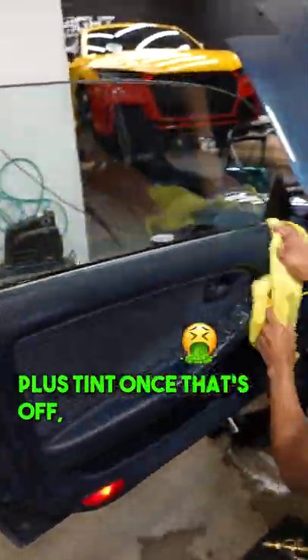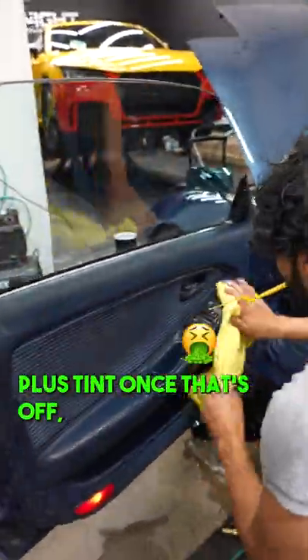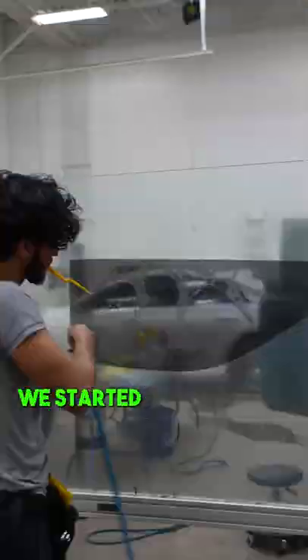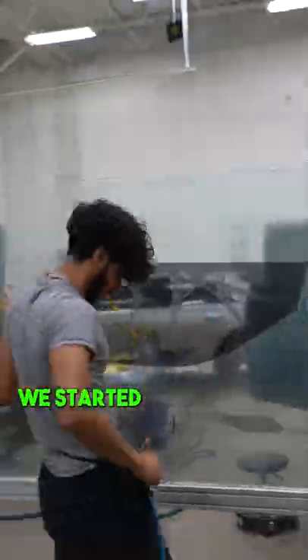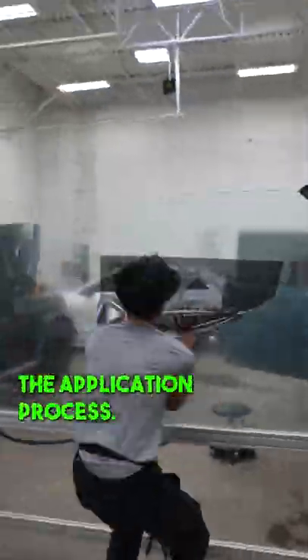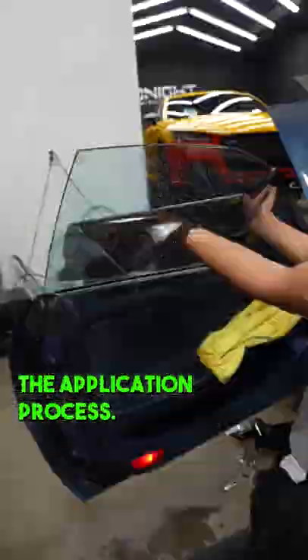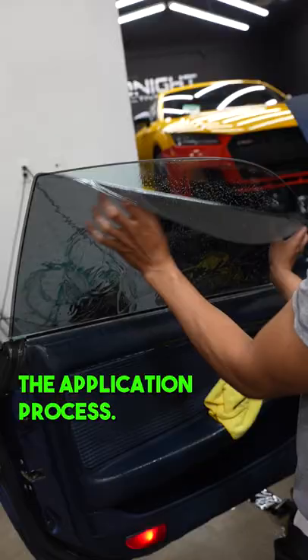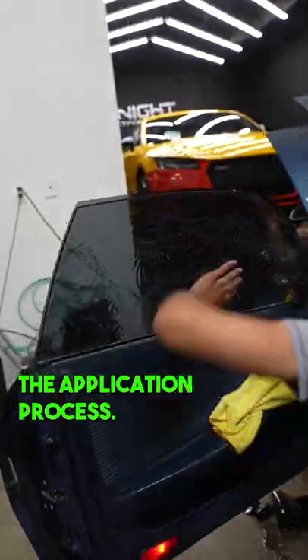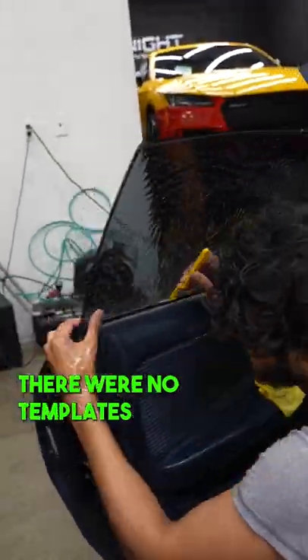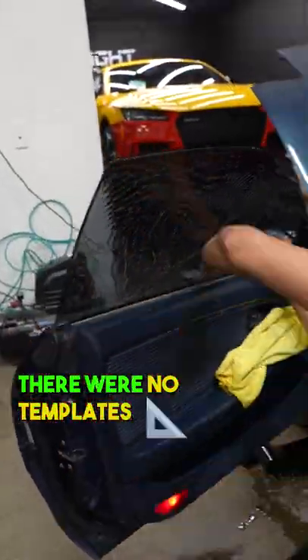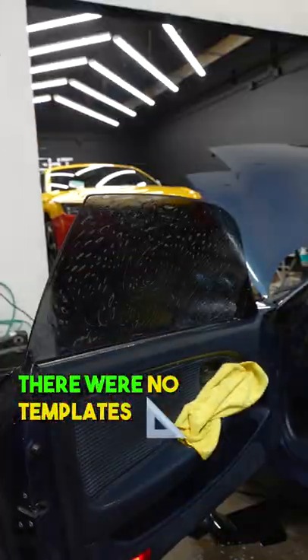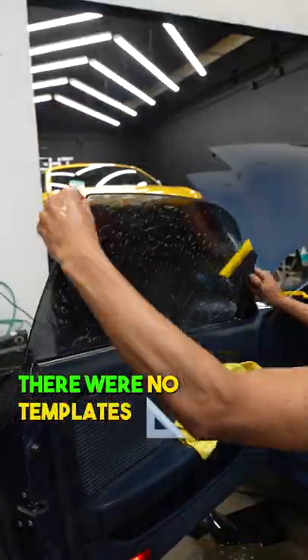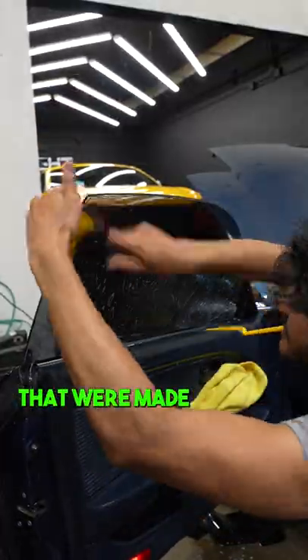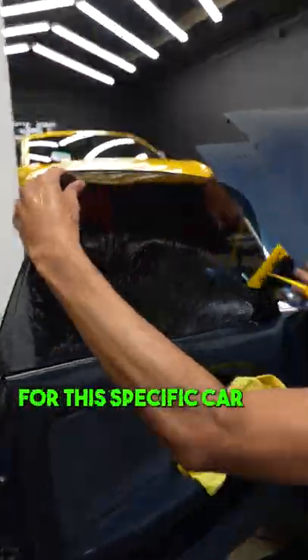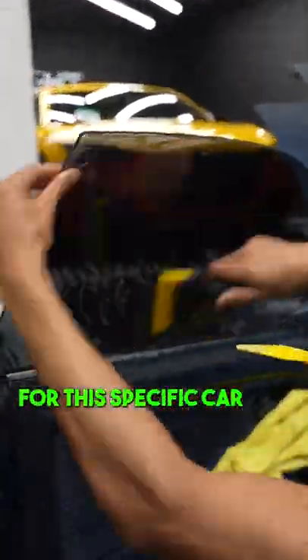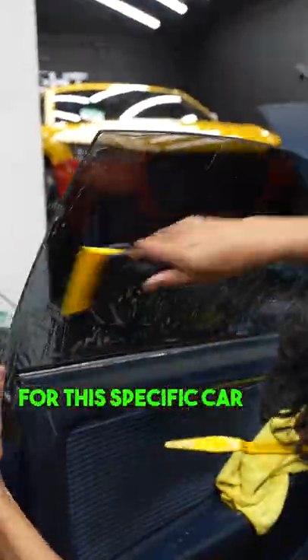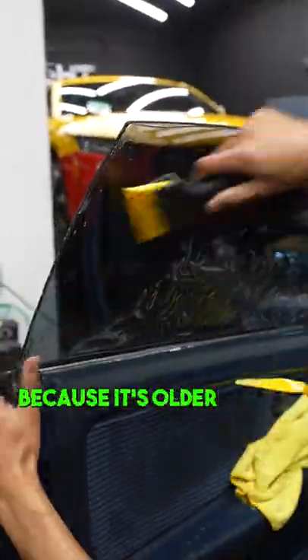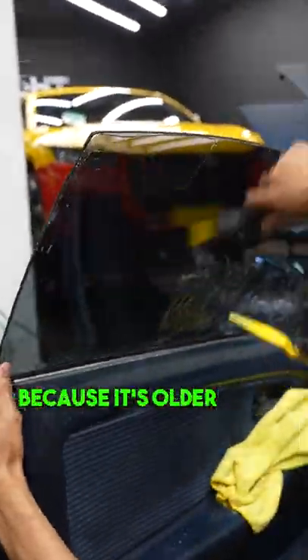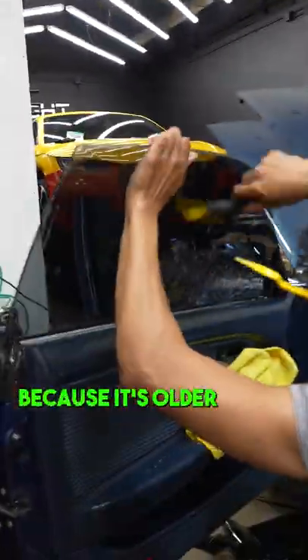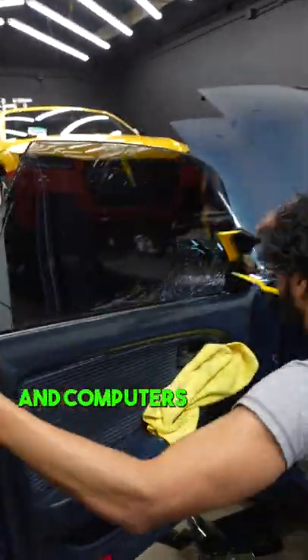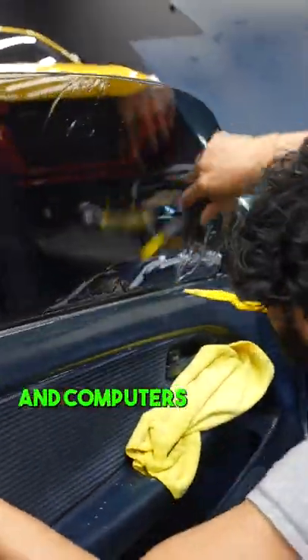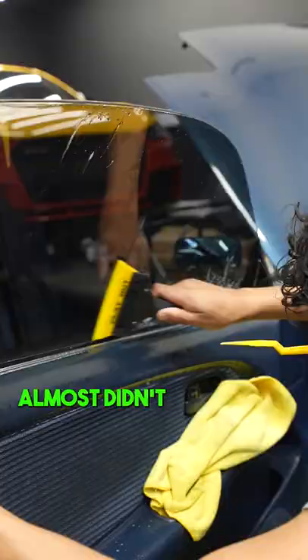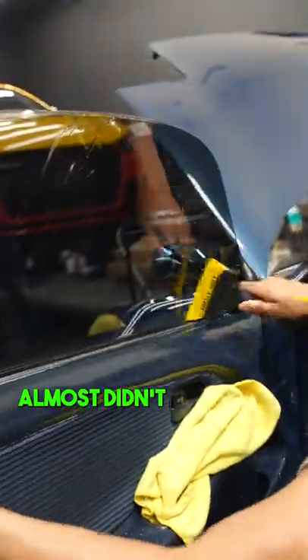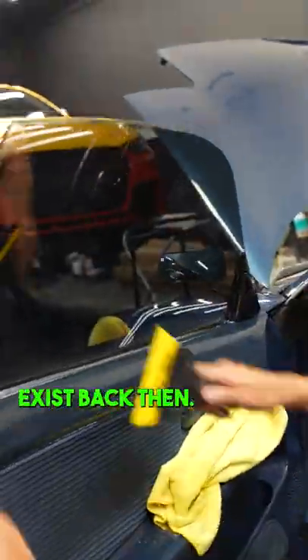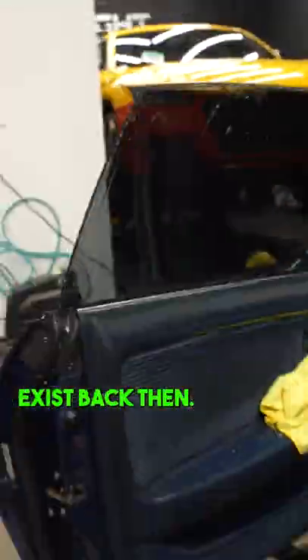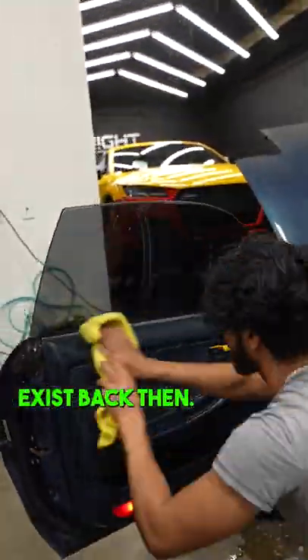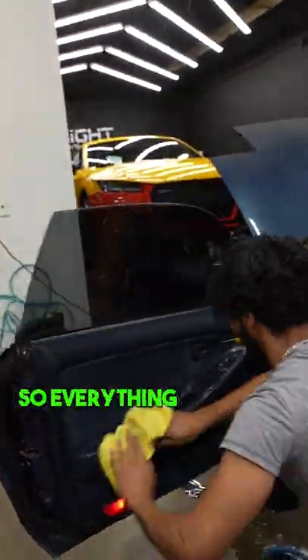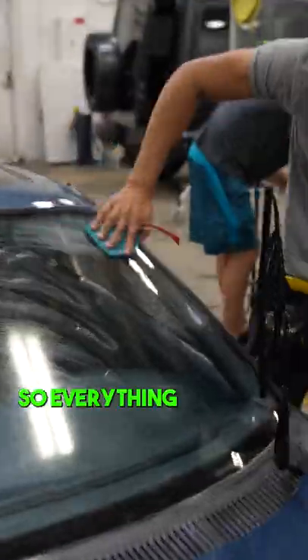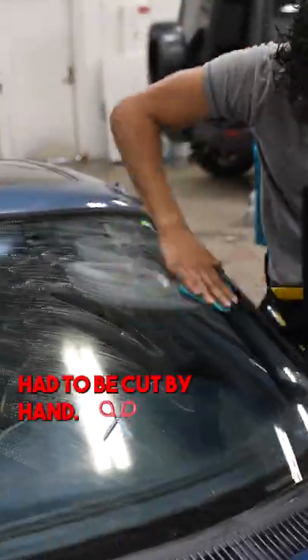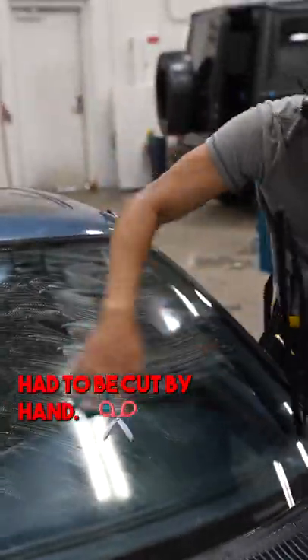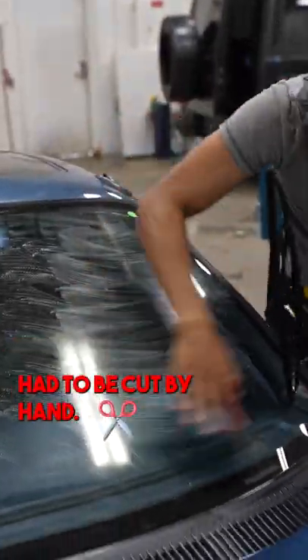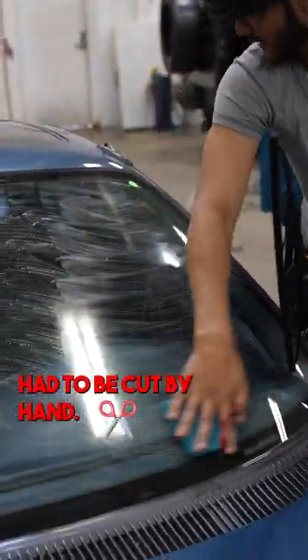Once that's off, we started the application process. There were no templates made for this specific car, because it's older and computers almost didn't exist back then. So everything had to be cut by hand.